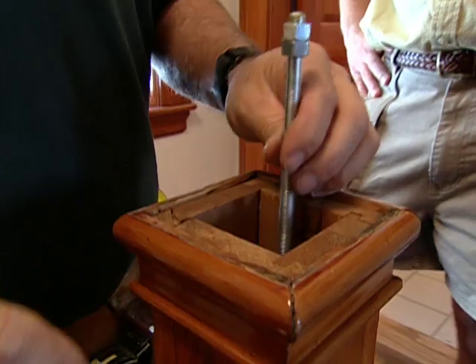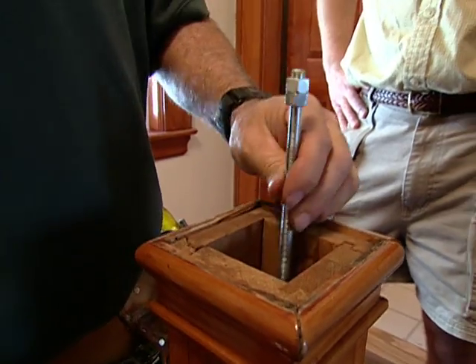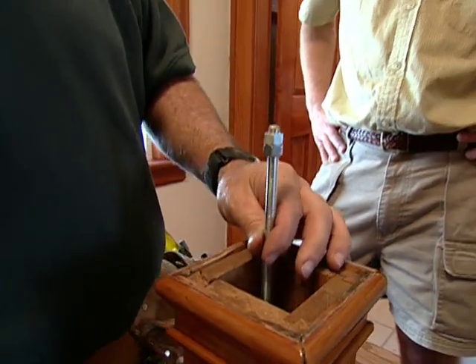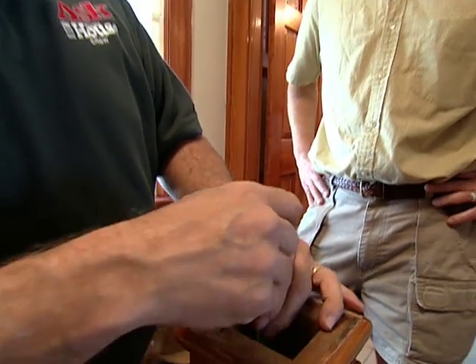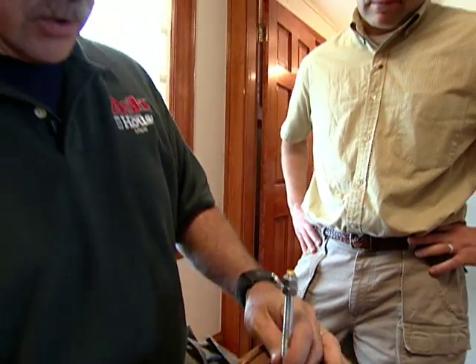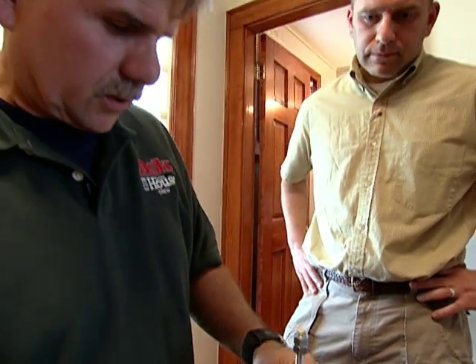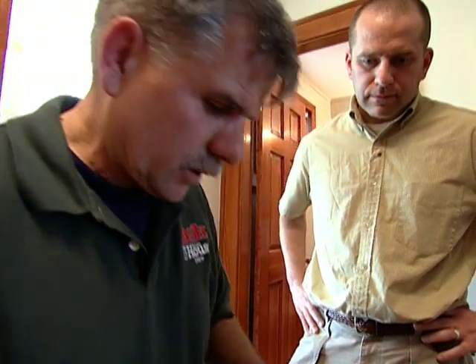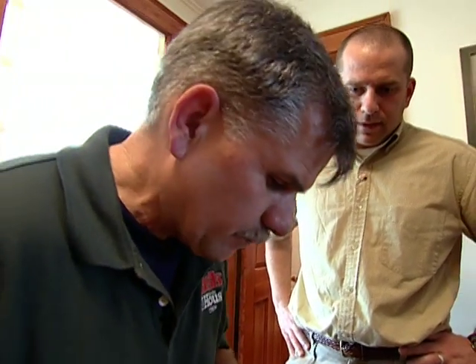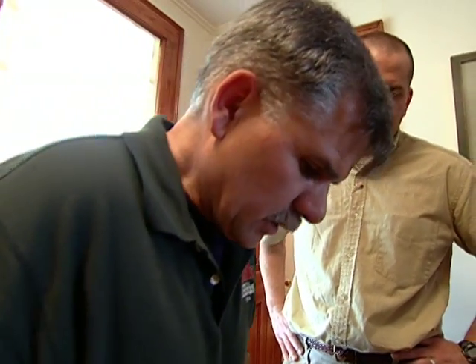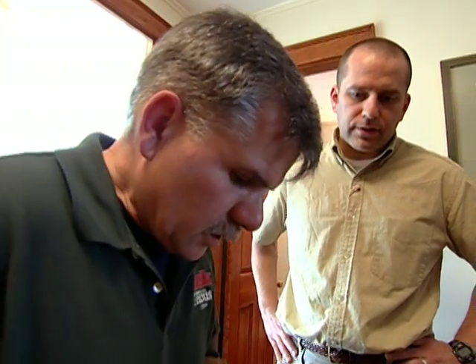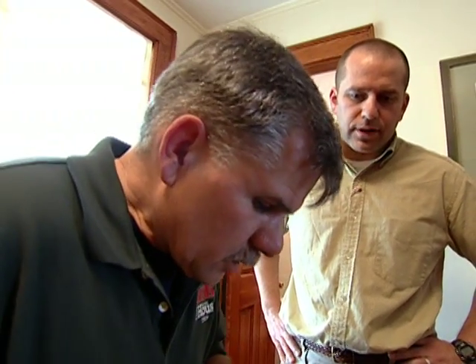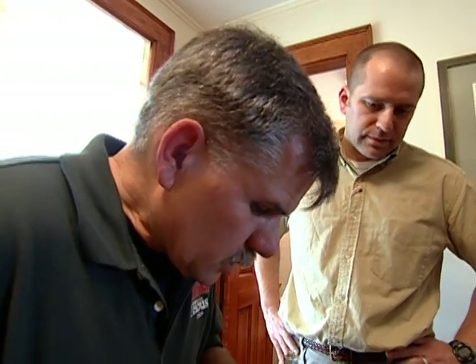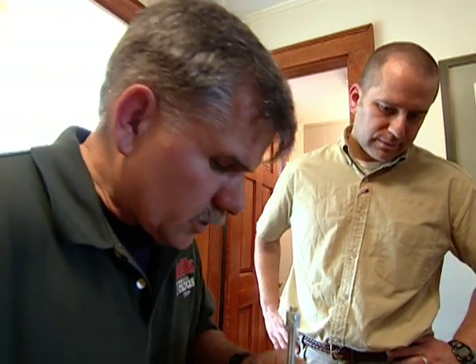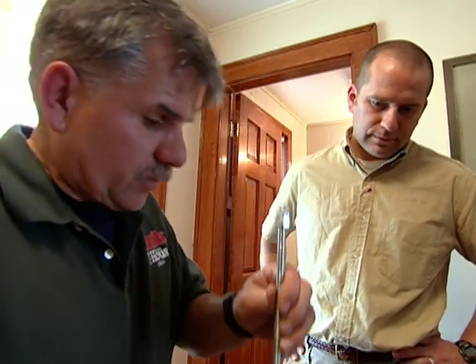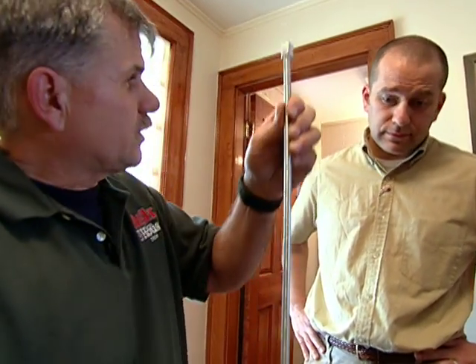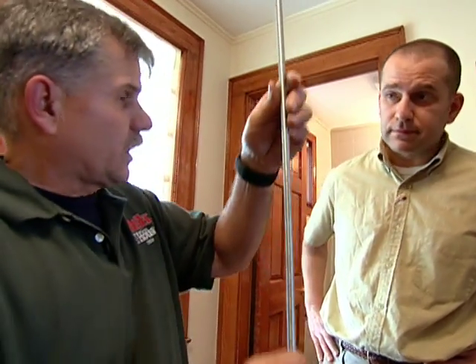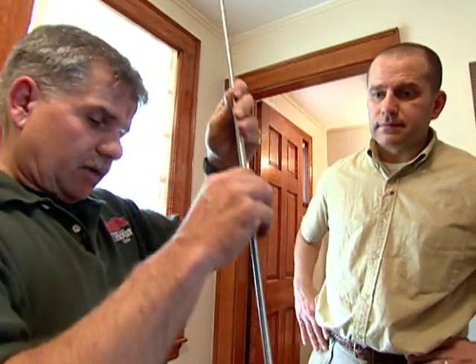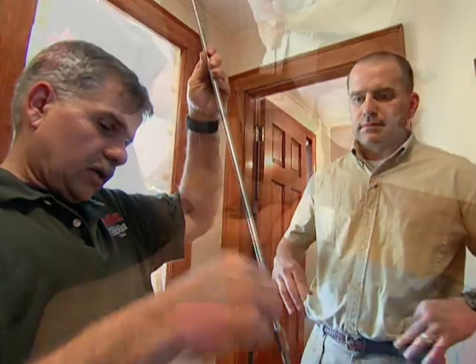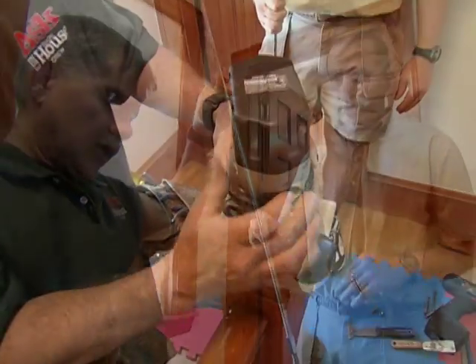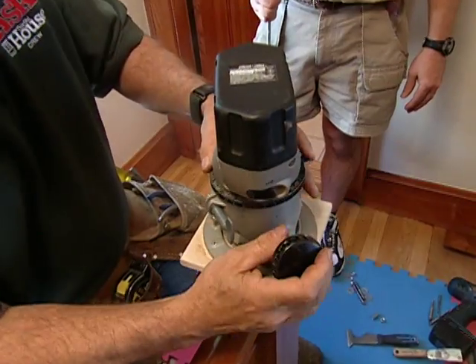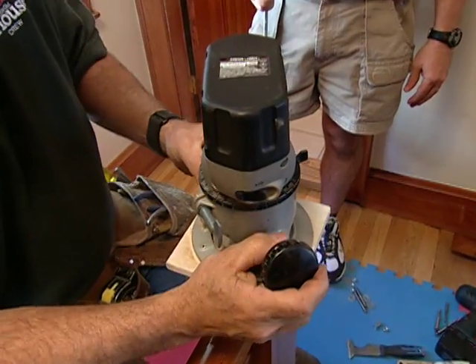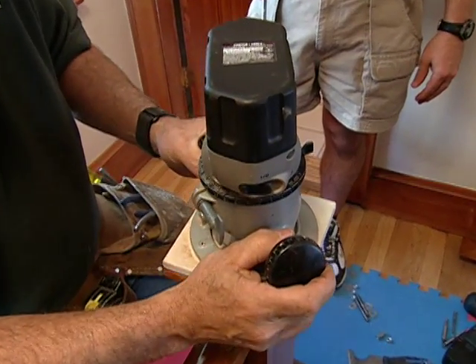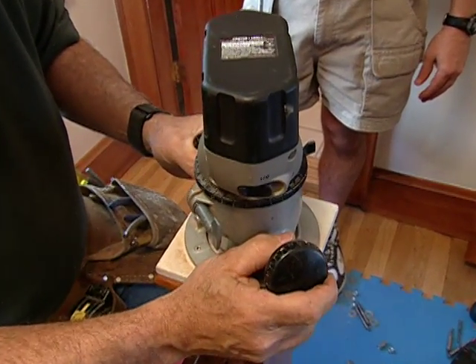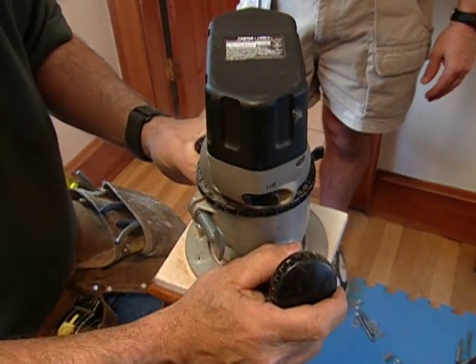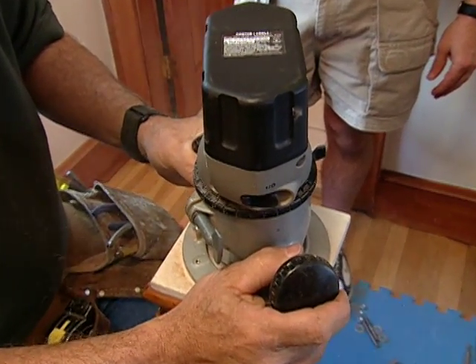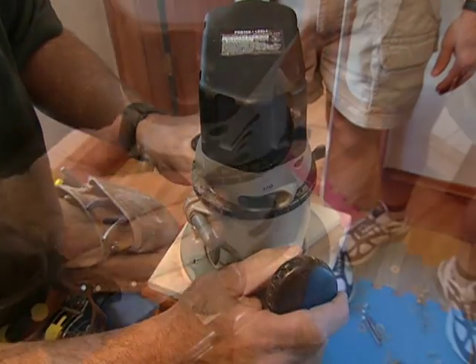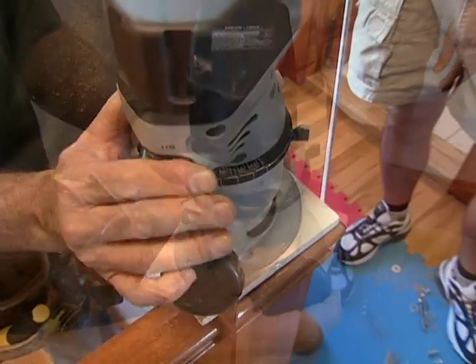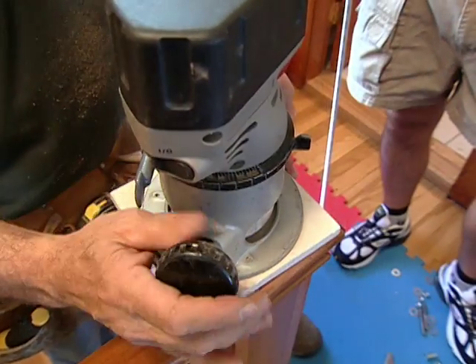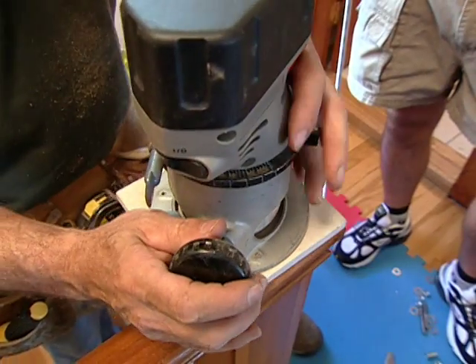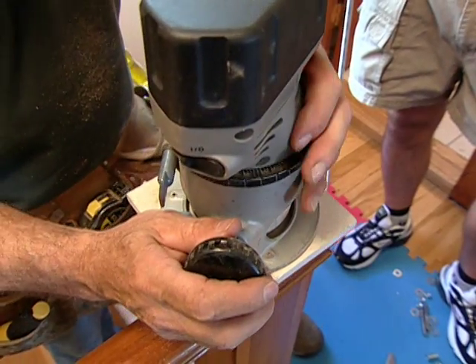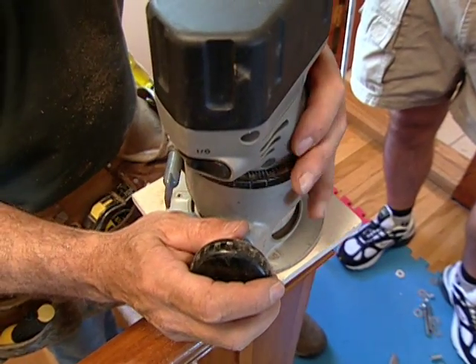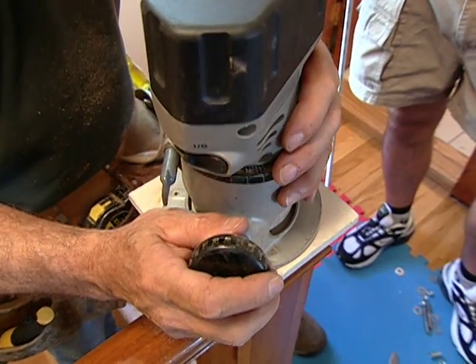Height feels good. You'll be able to twist that in there really good. And that's going to anchor it to the structure? It is, but before I do that, I have to cut a notch or a rabbet on the top of the post so that we can set a wooden washer onto that.